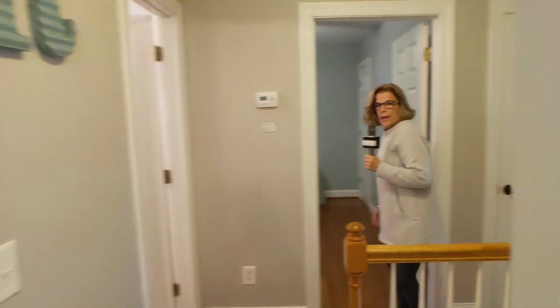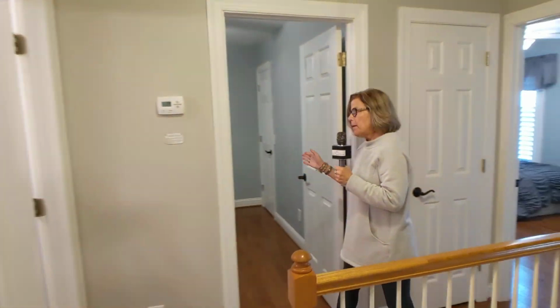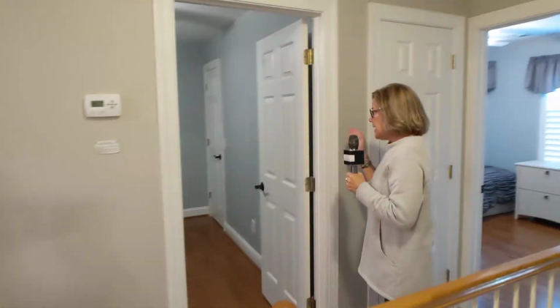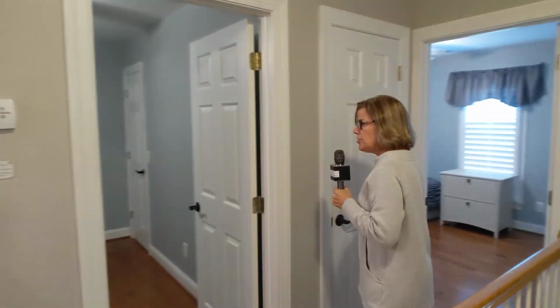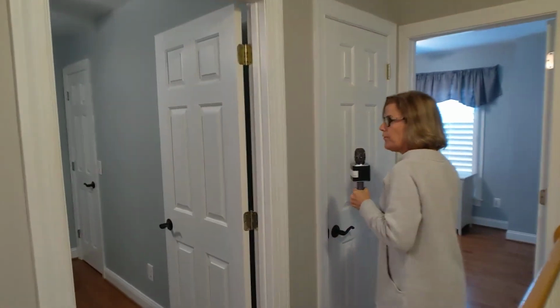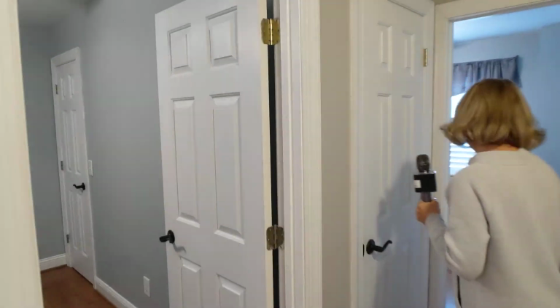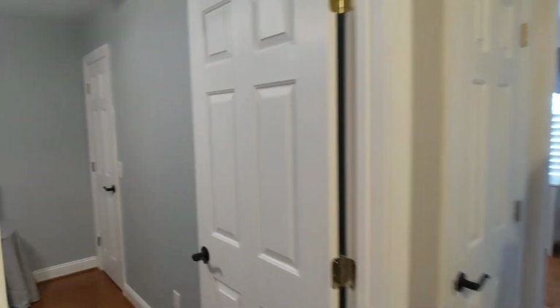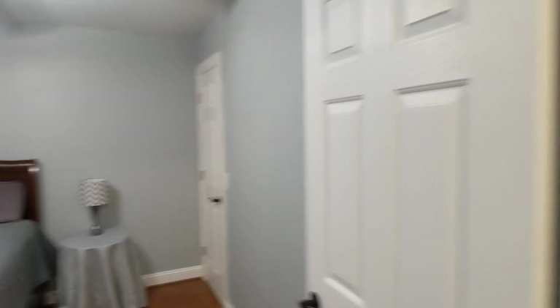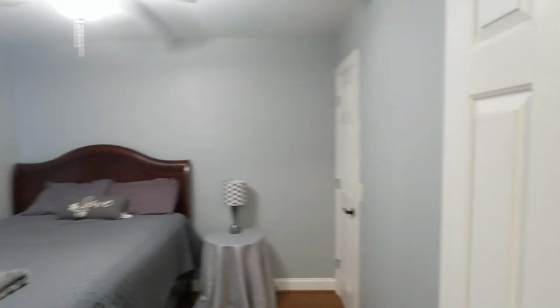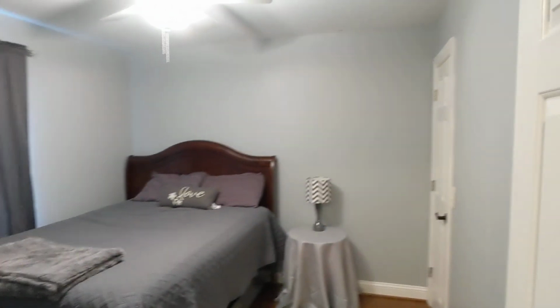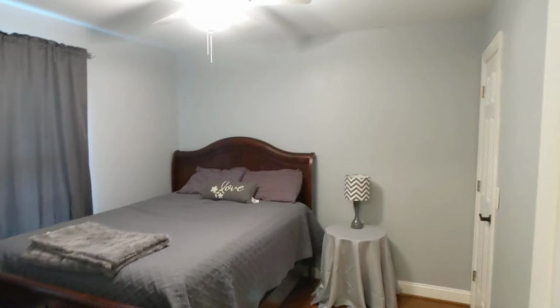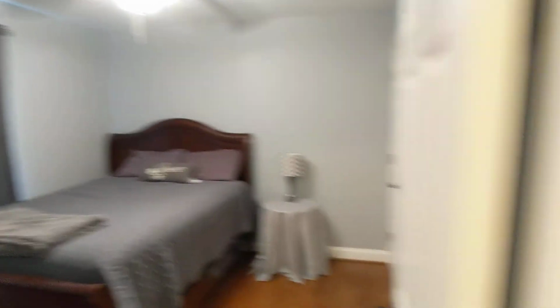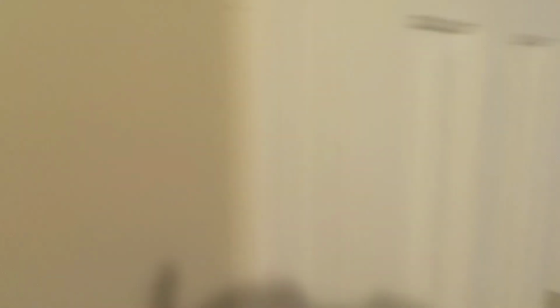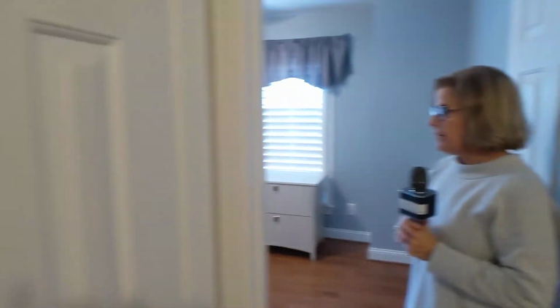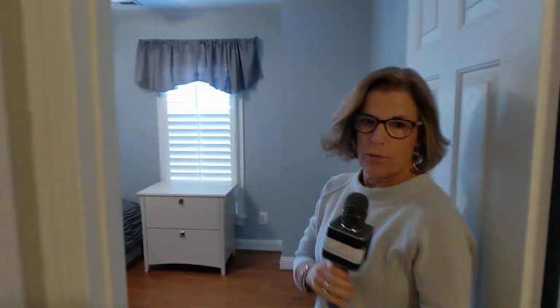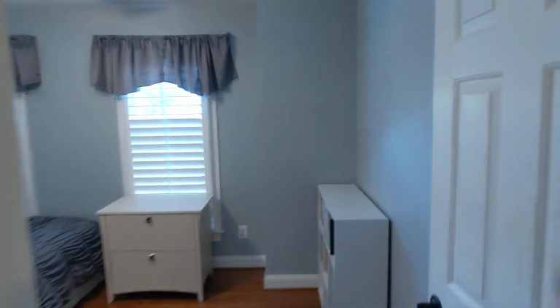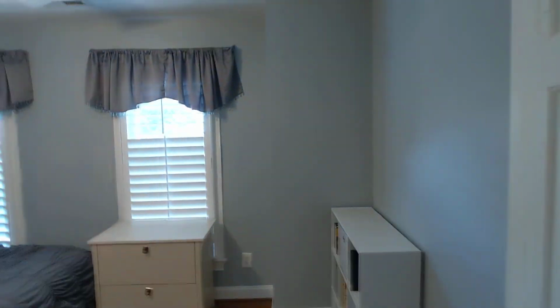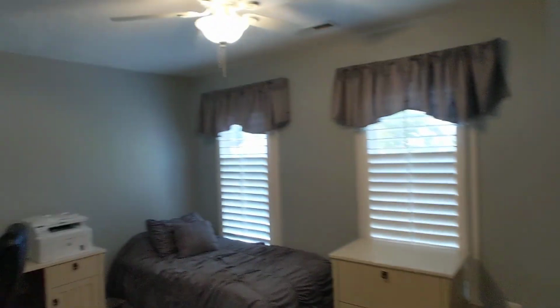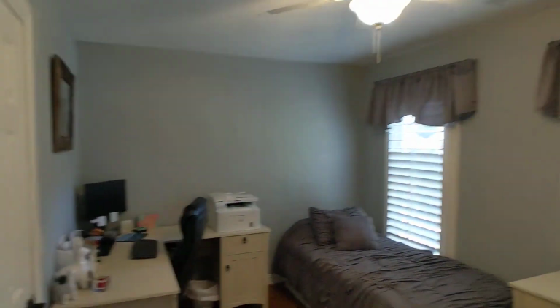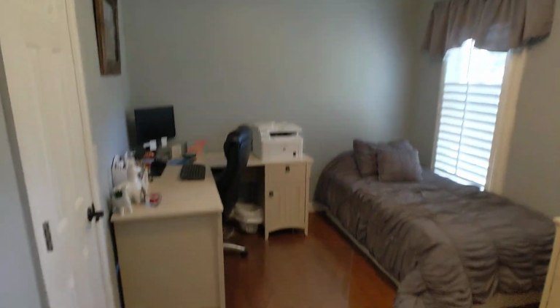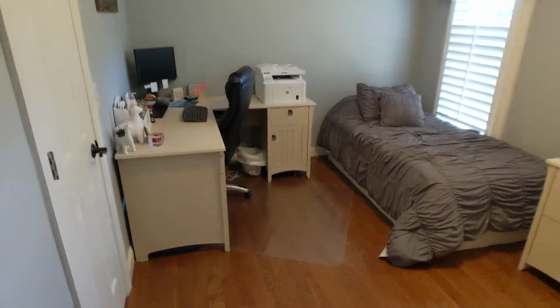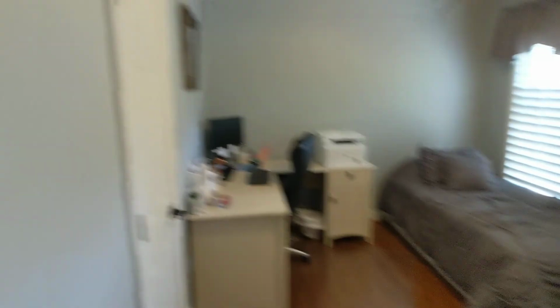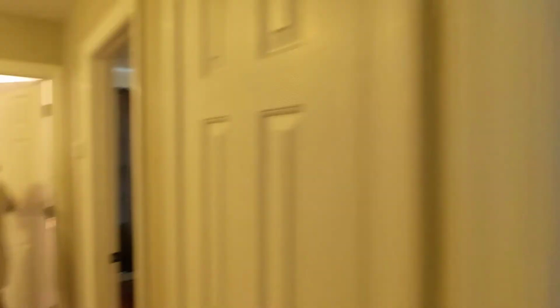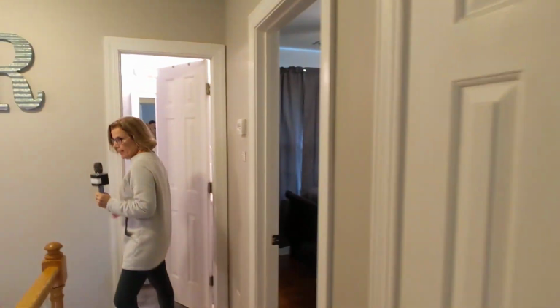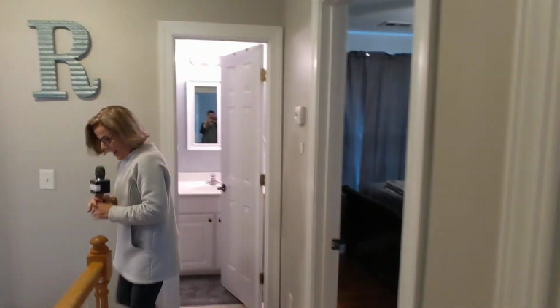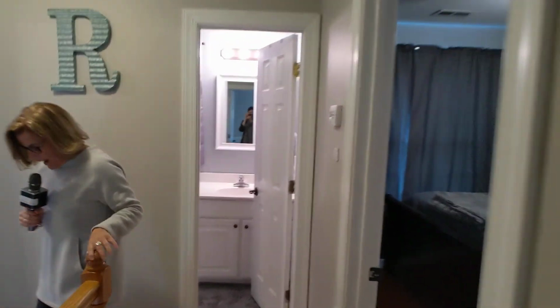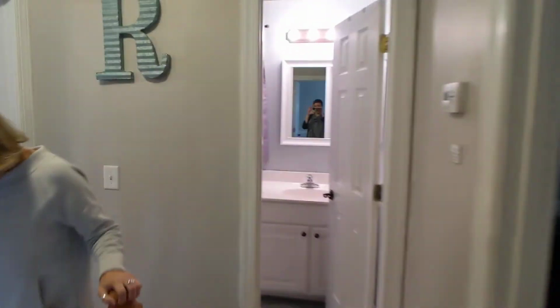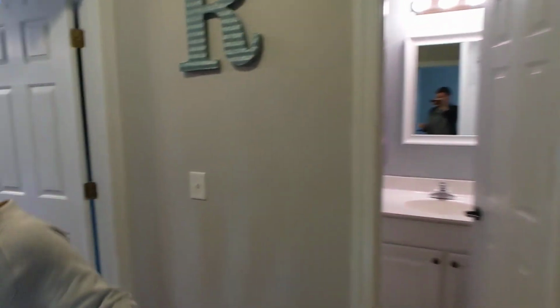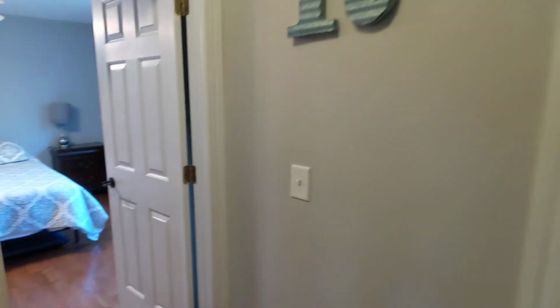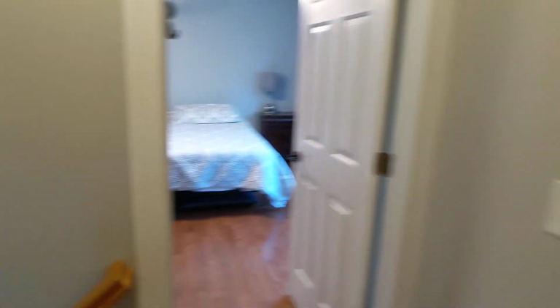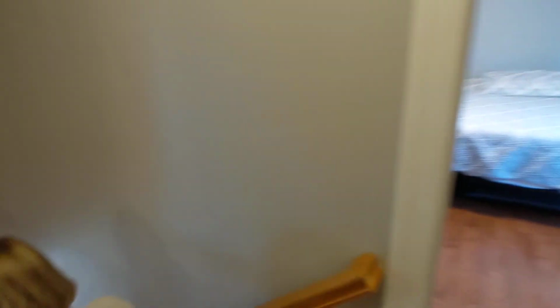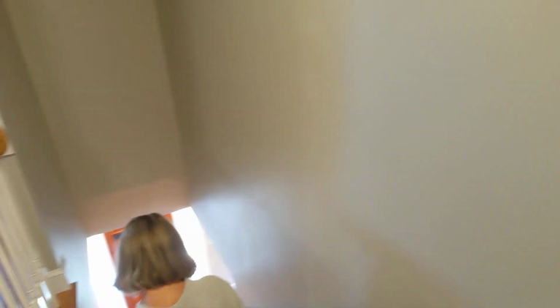We have two bedrooms here. She uses one for an office on the front. As I said, there's no carpet in the house — this is awesome. And then the full bath. And then we have a special treat — we're going to go all the way down the stairs.